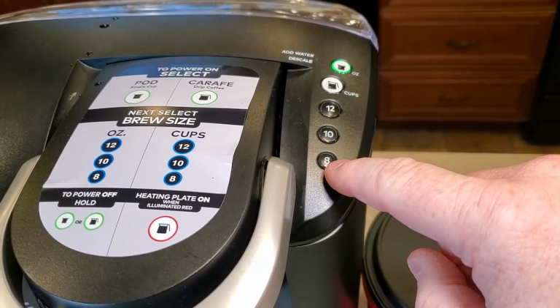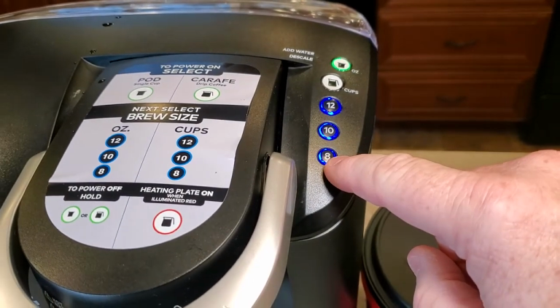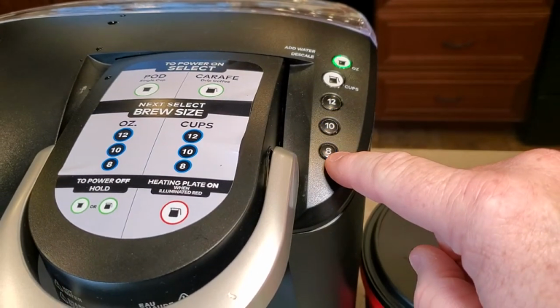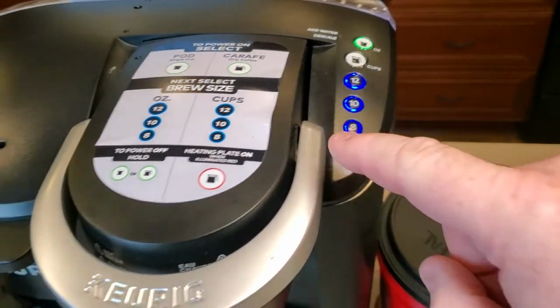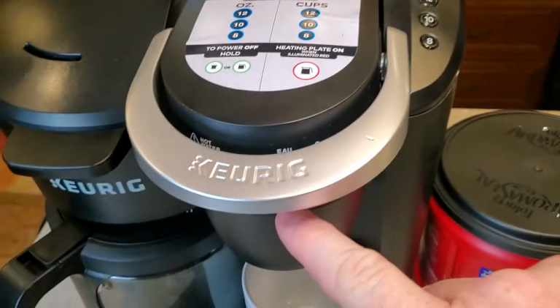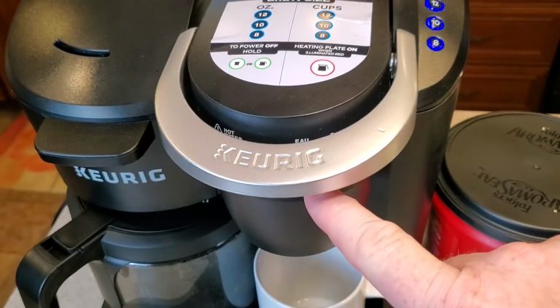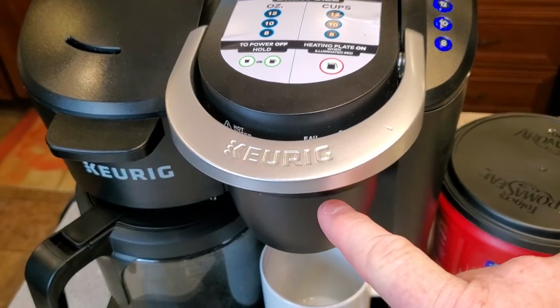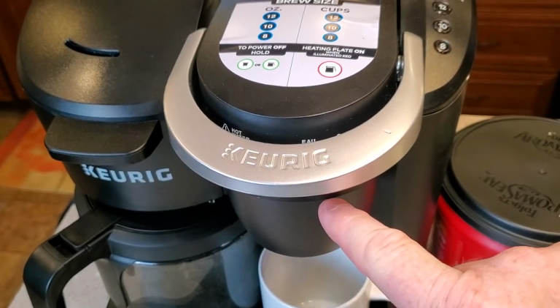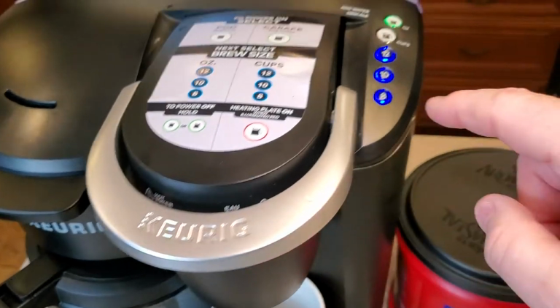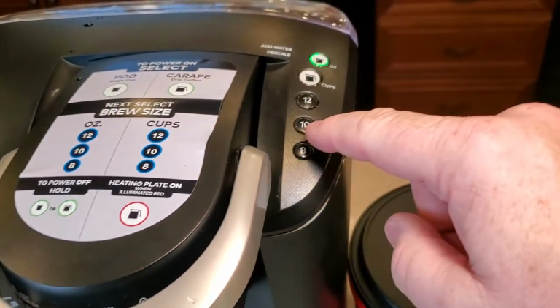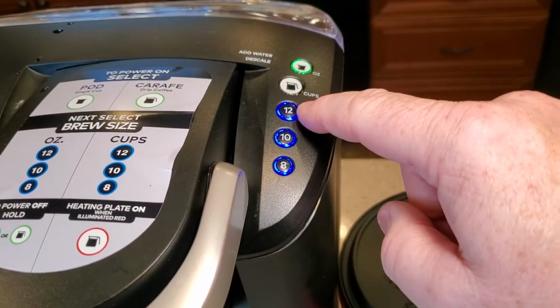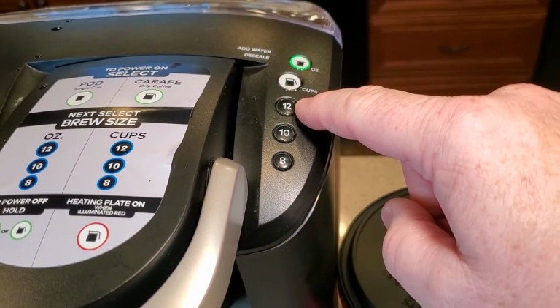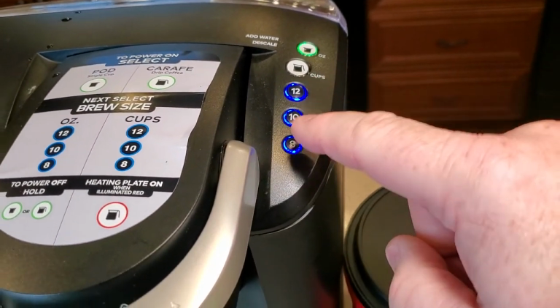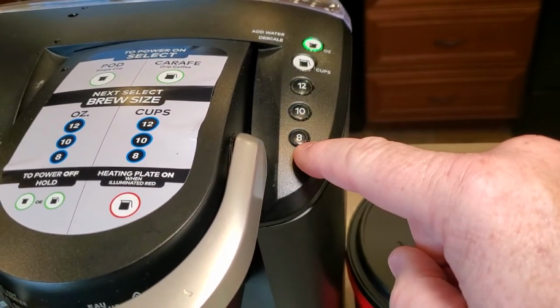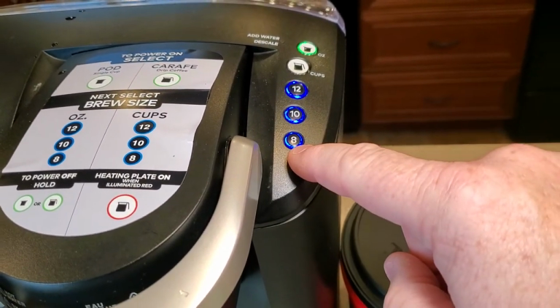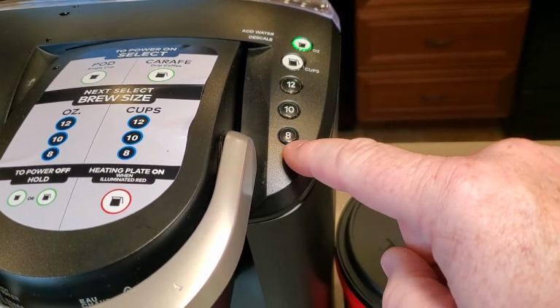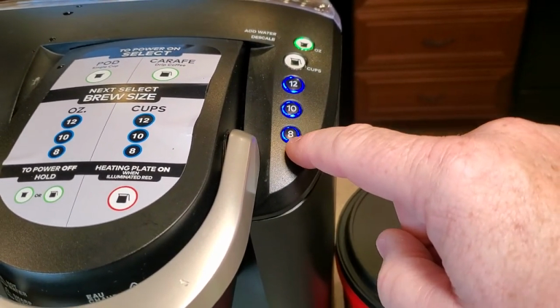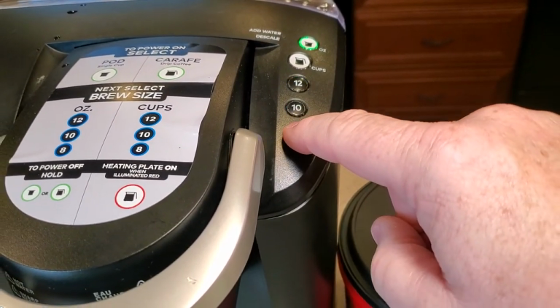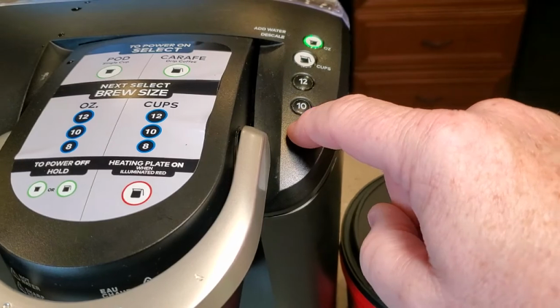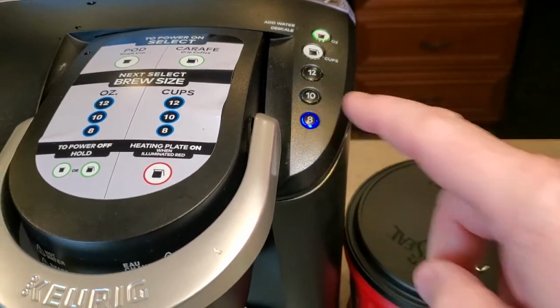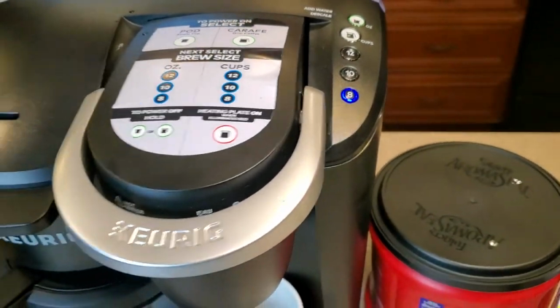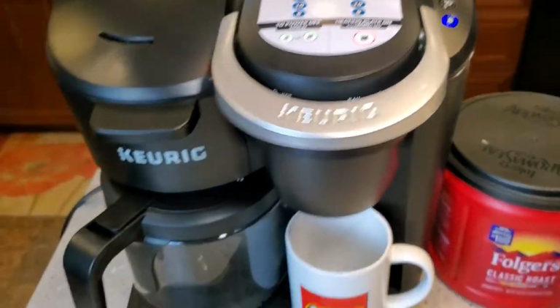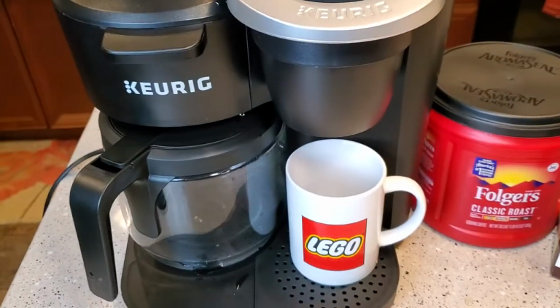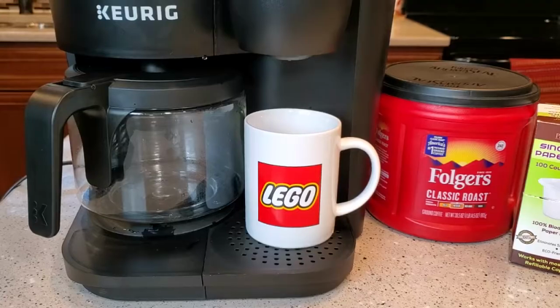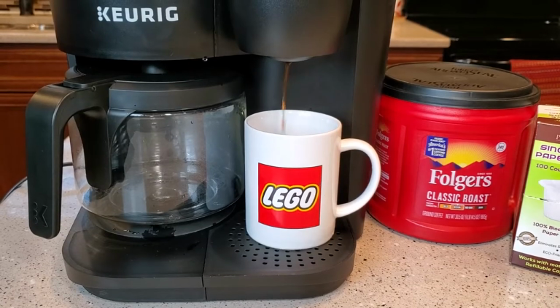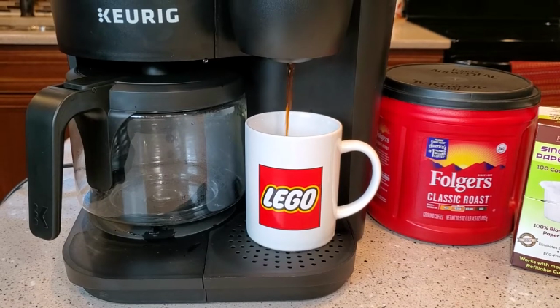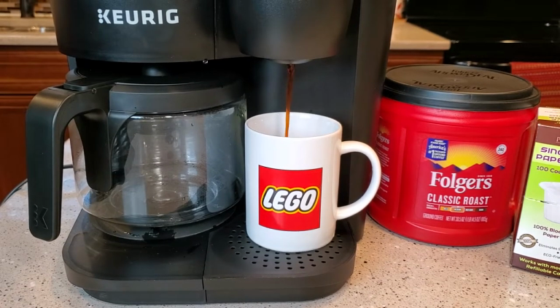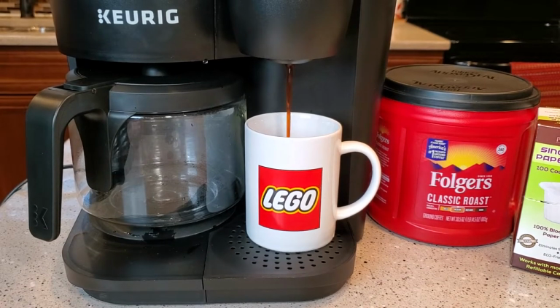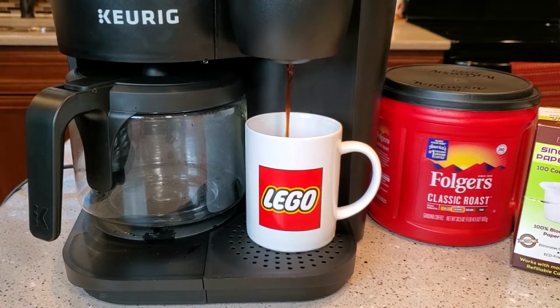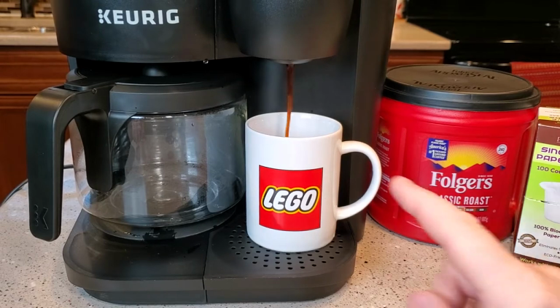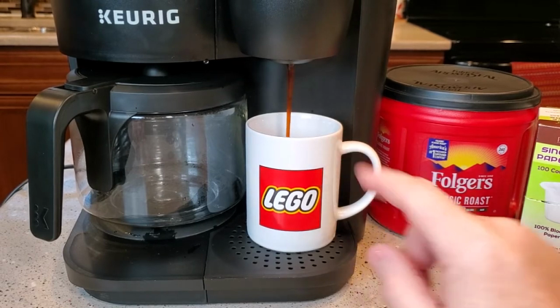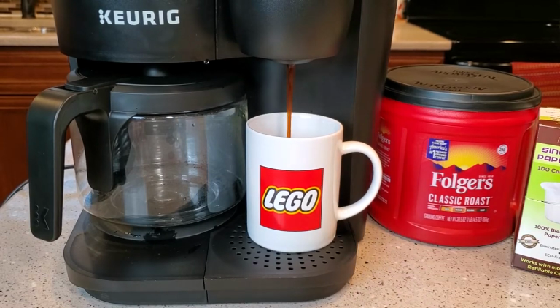Then we're going to come up here and hit the K-Cup side. I brew mine at eight ounces. You can brew these reusable K-Cups at 10 ounces or 12 ounces, but I think the eight ounce setting tastes really good. Then we're going to watch it brew. It's brewing through the reusable K-Cup.